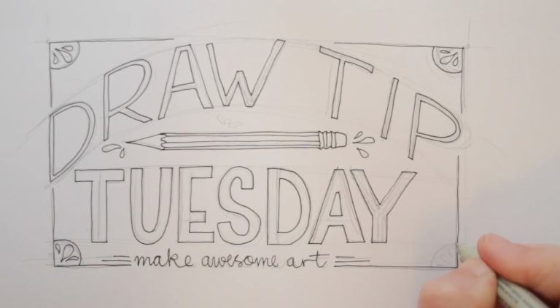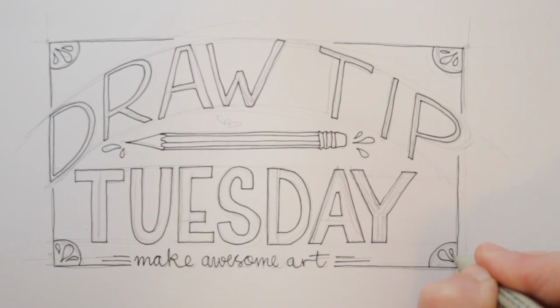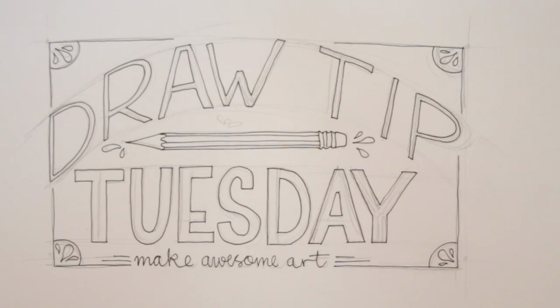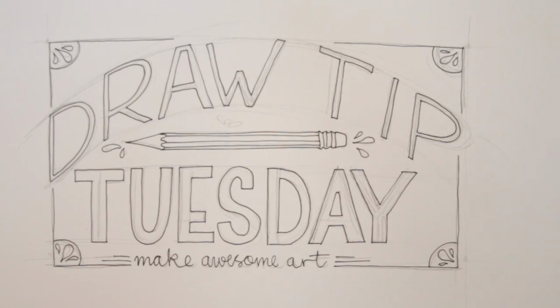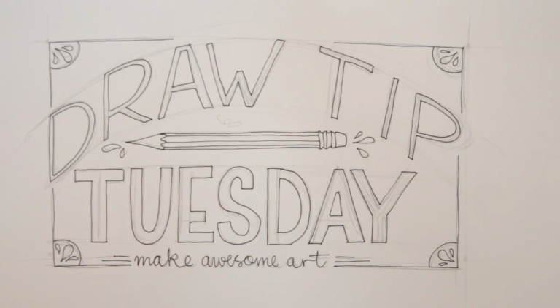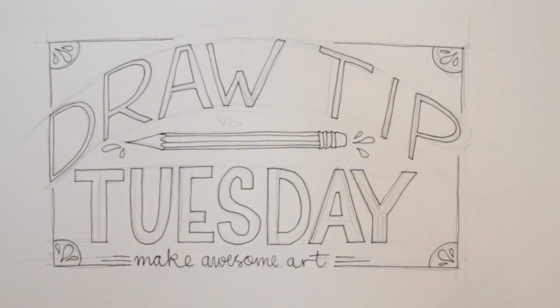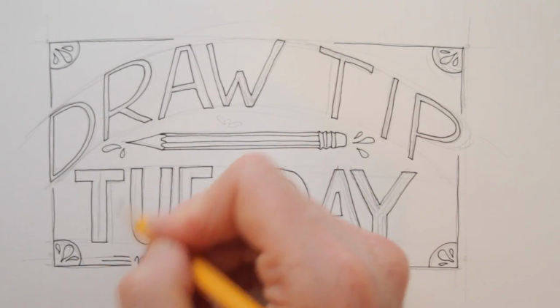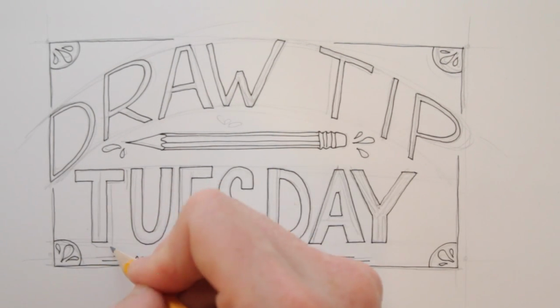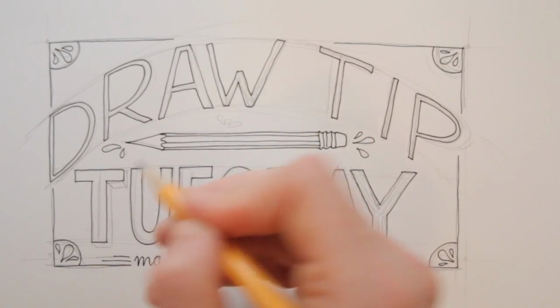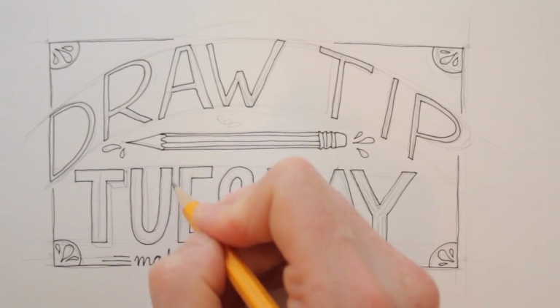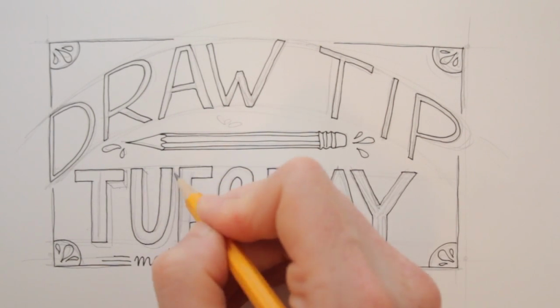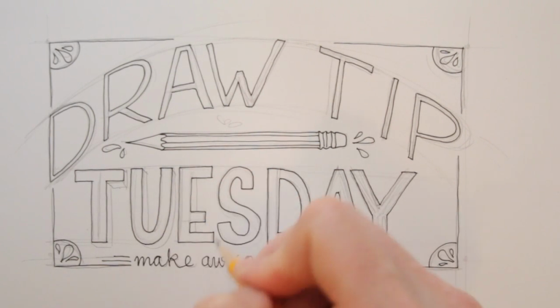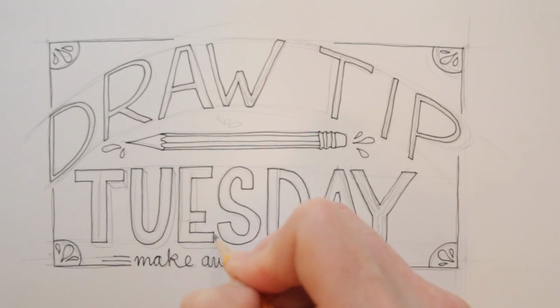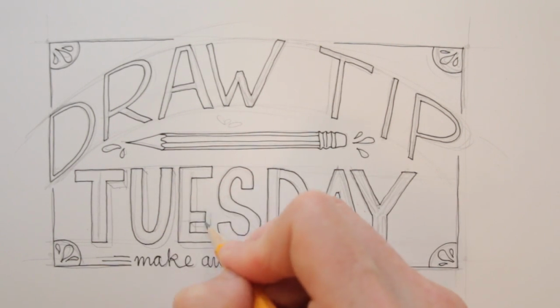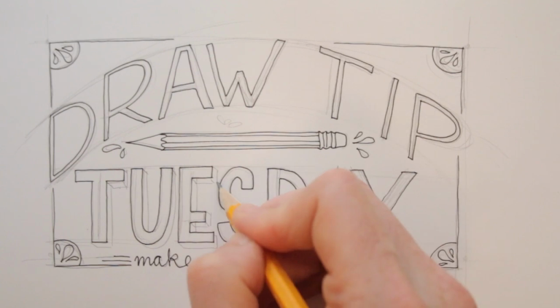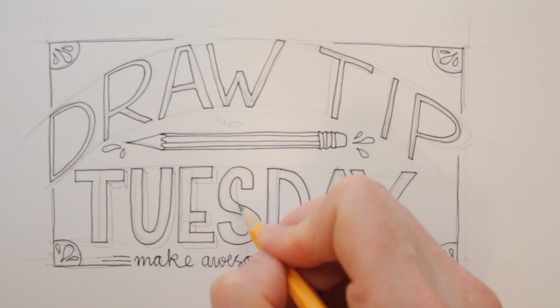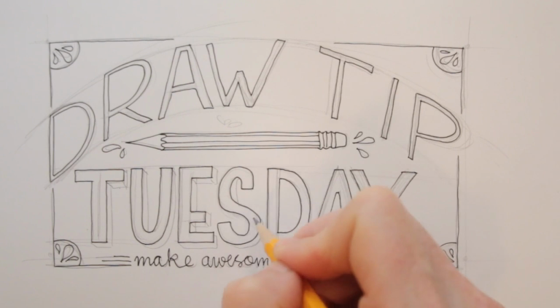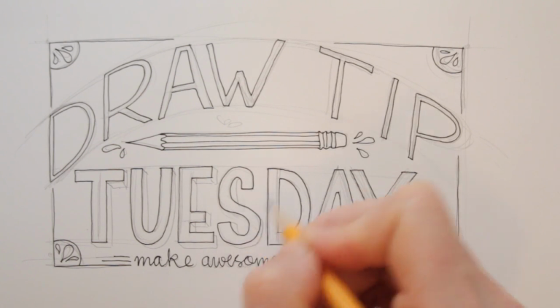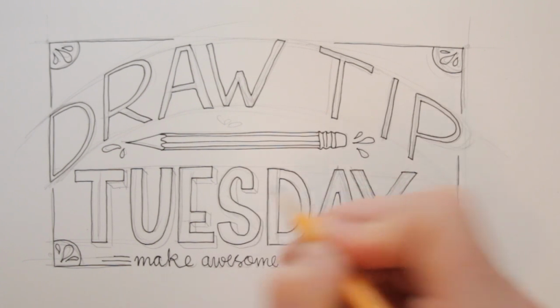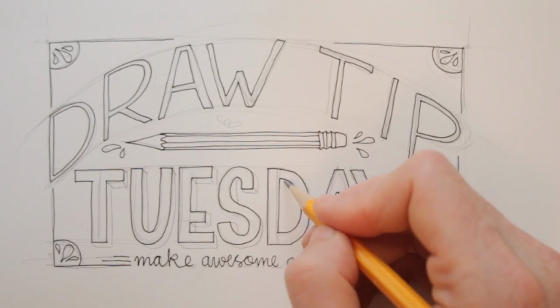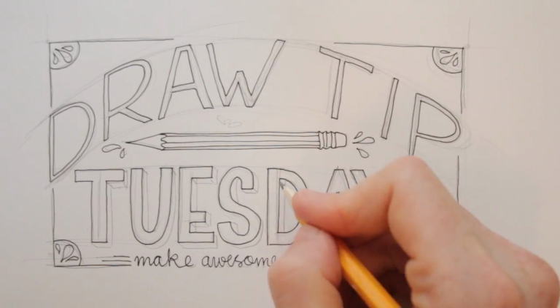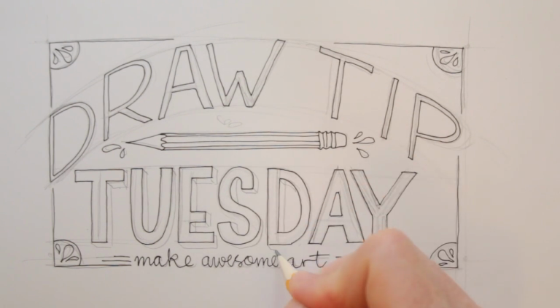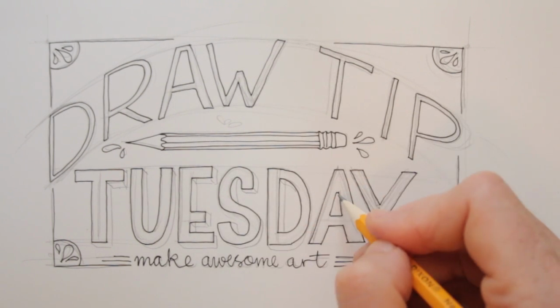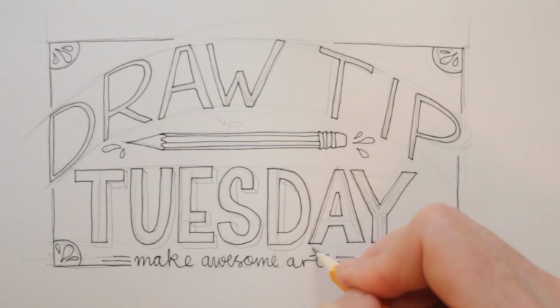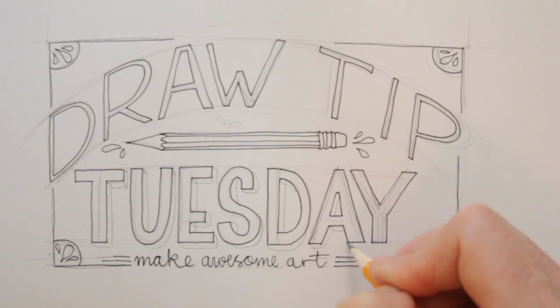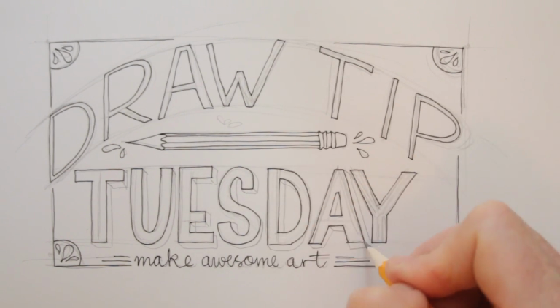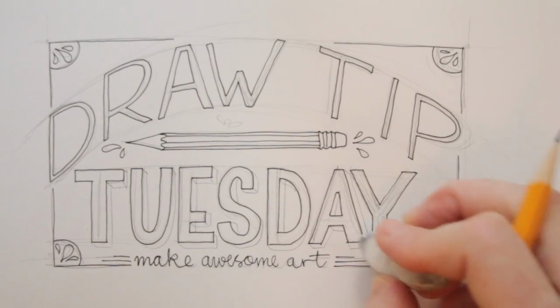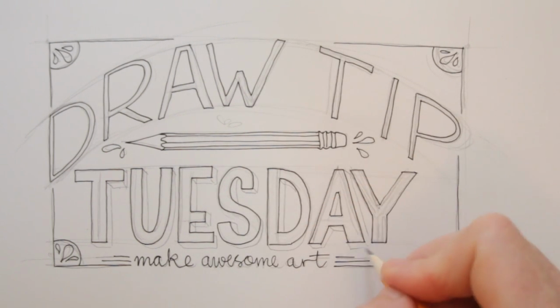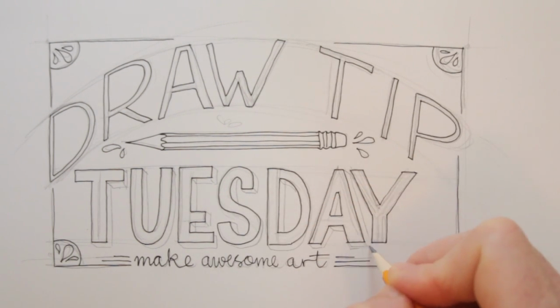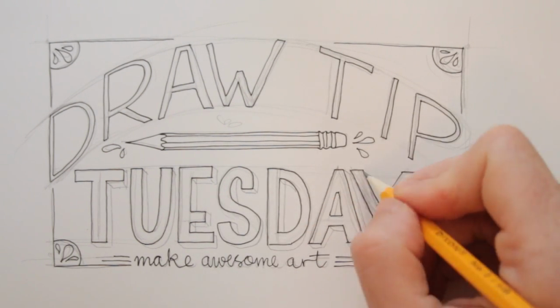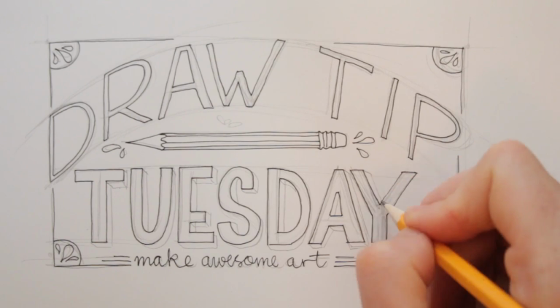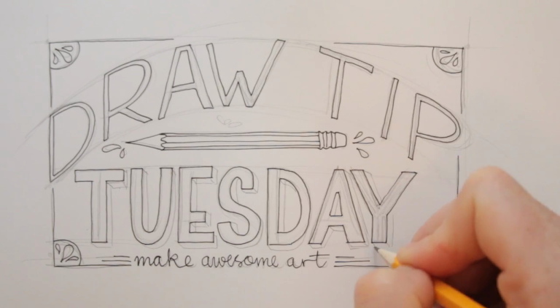I'd like the word at the bottom to be a bit heavier, so I add extra lines to make the letters come forward. Later I will color these bits in.